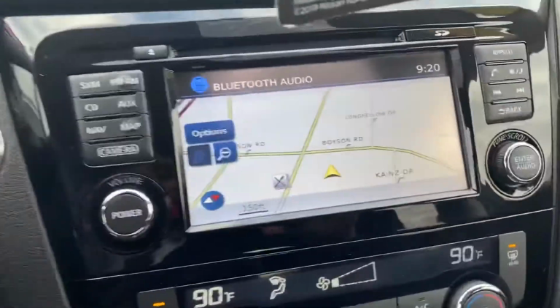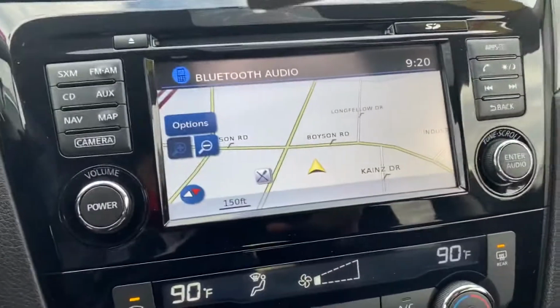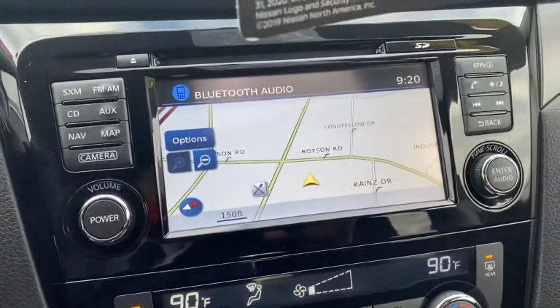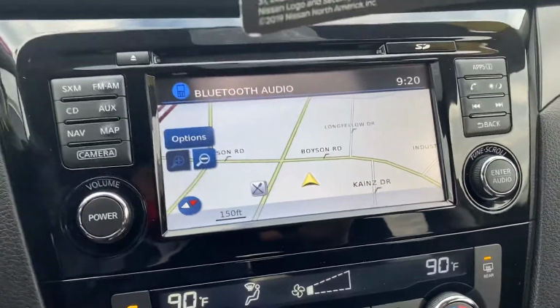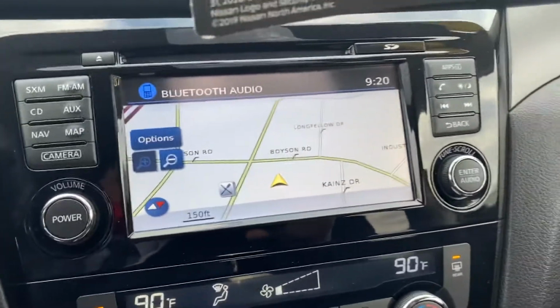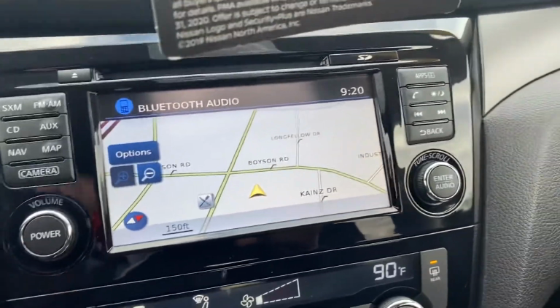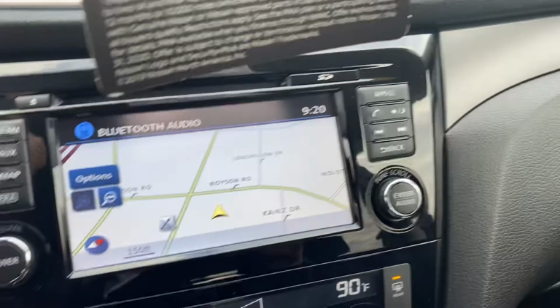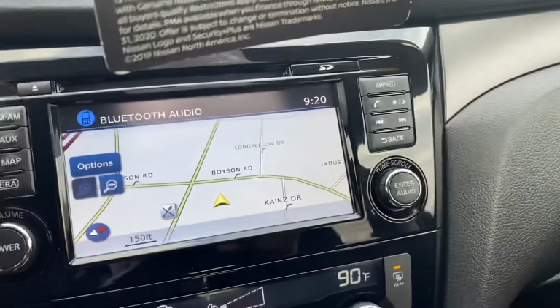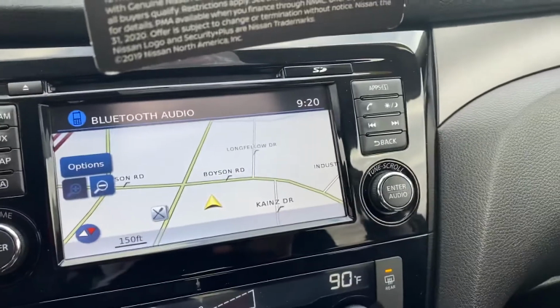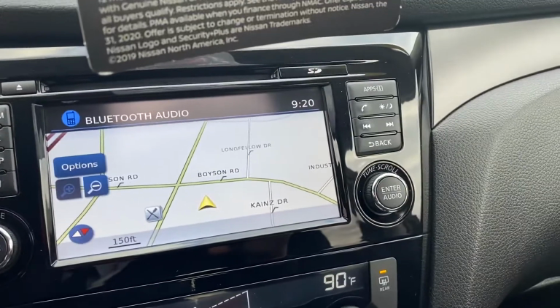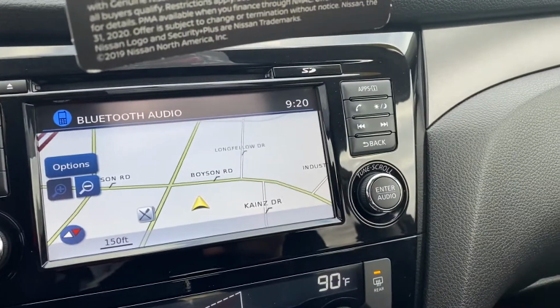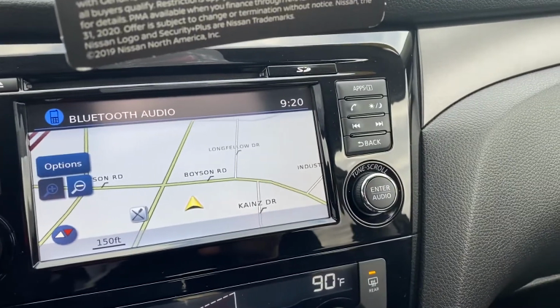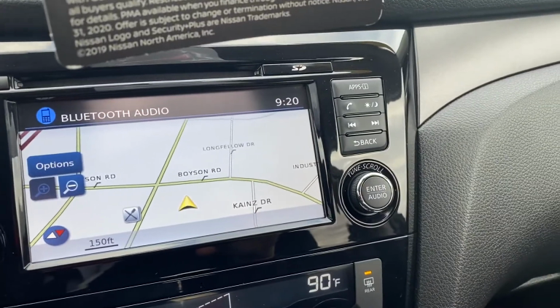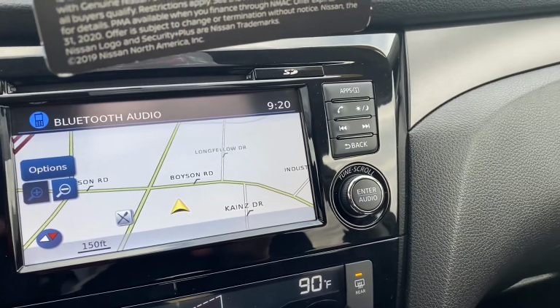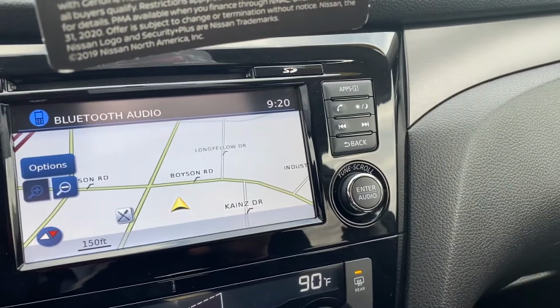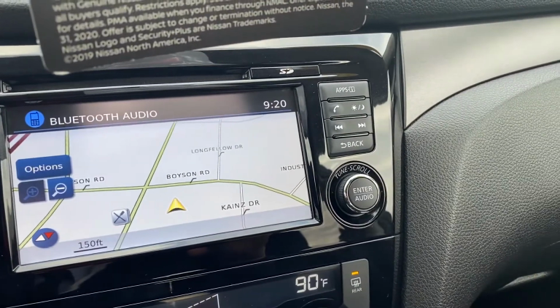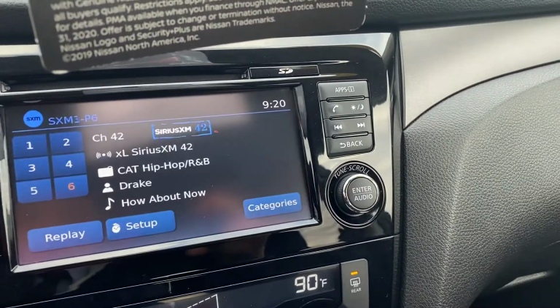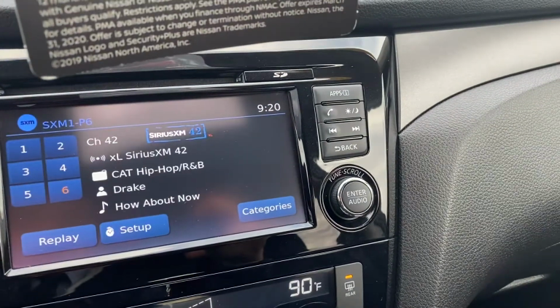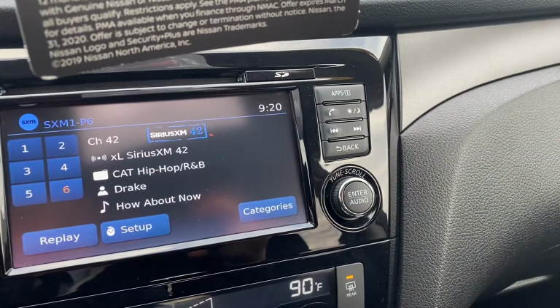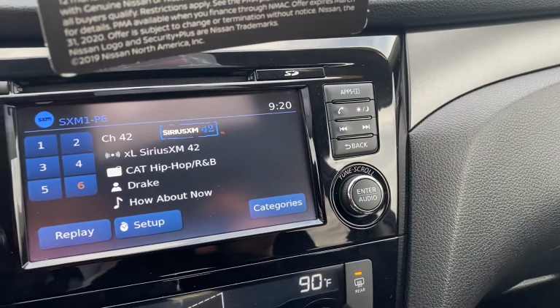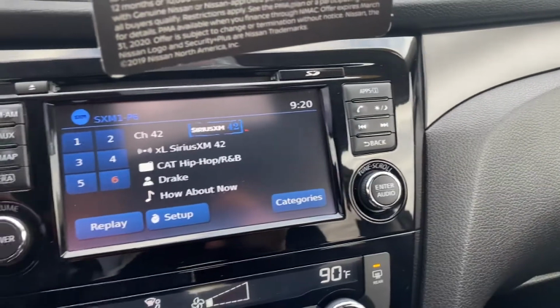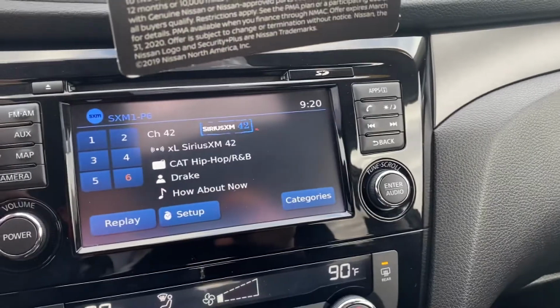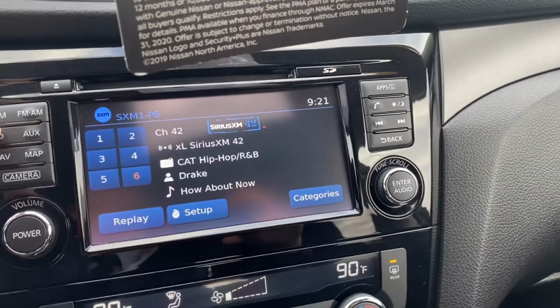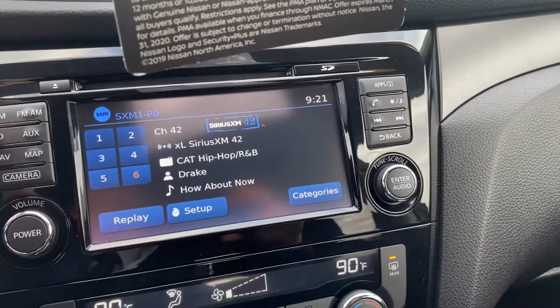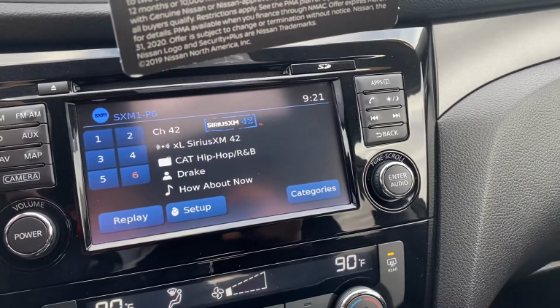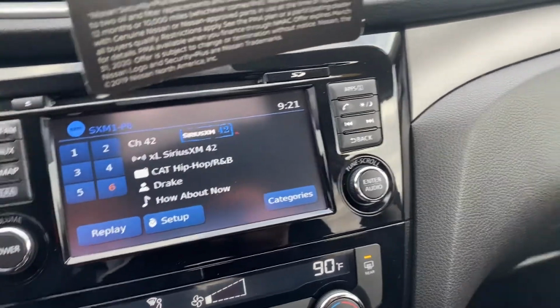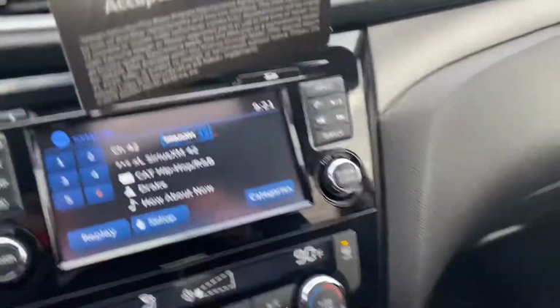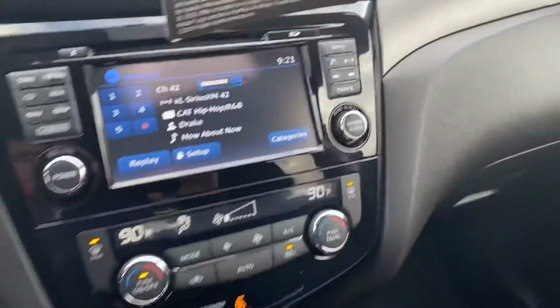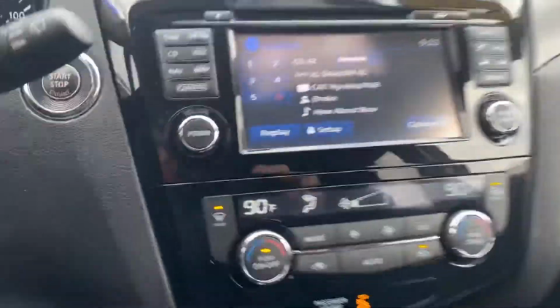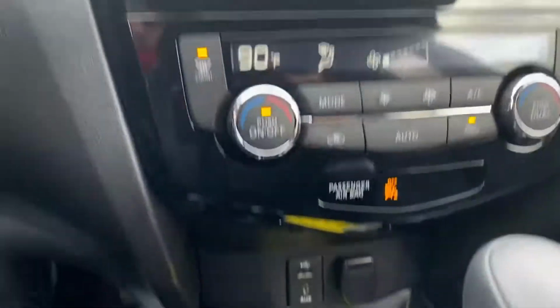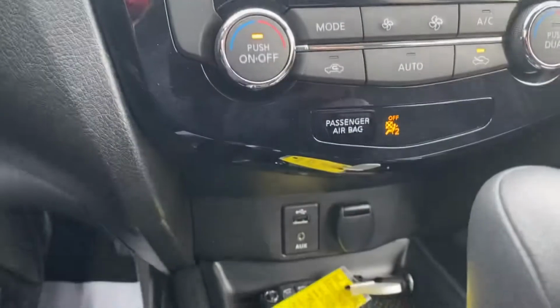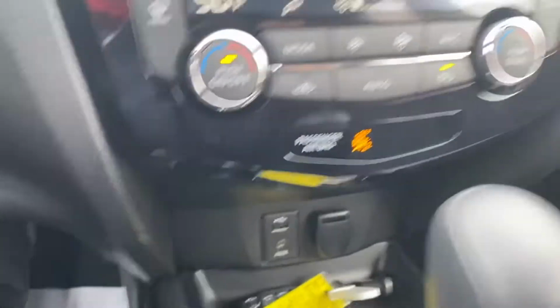It also comes with navigation. SiriusXM is available. USB ports and stuff.